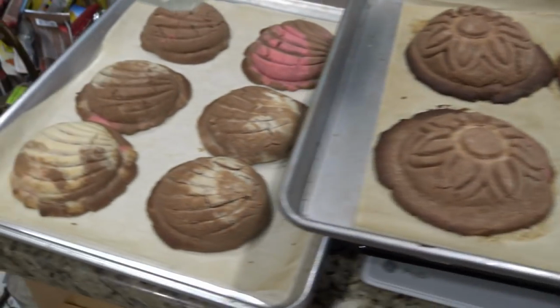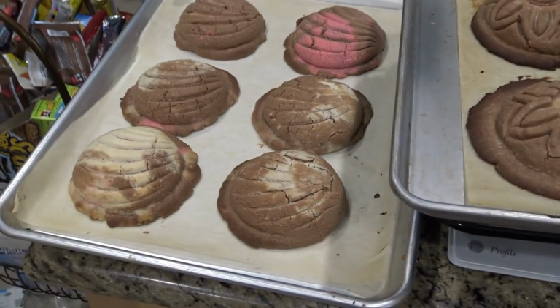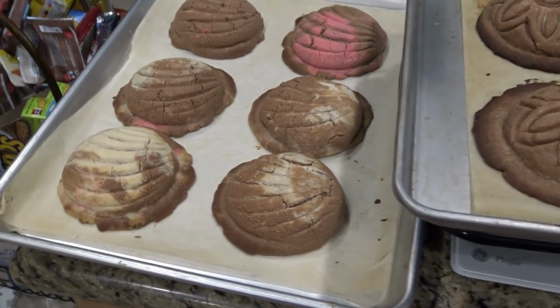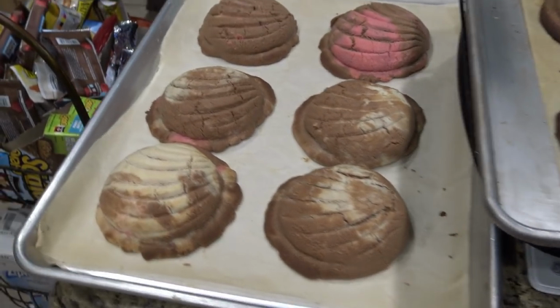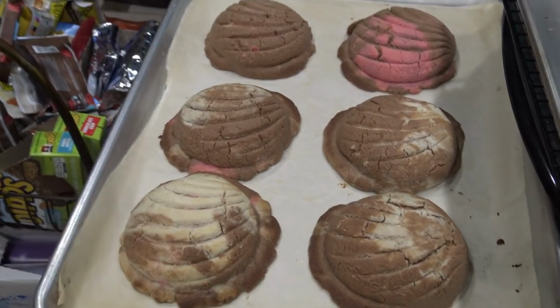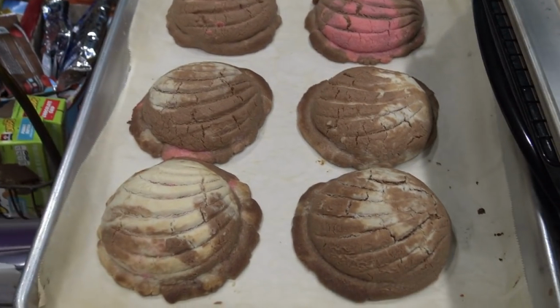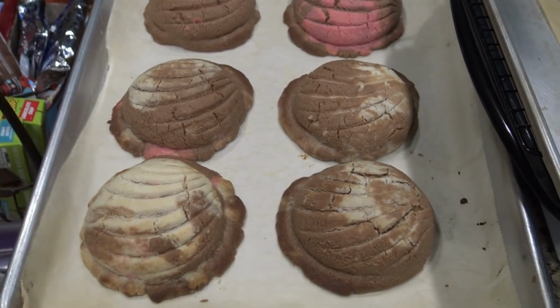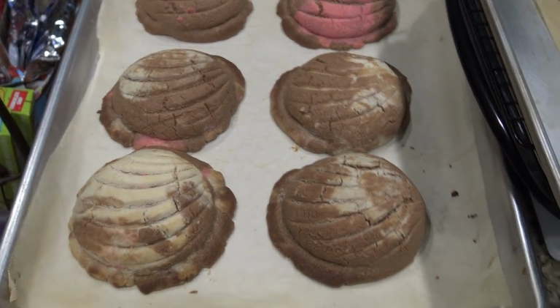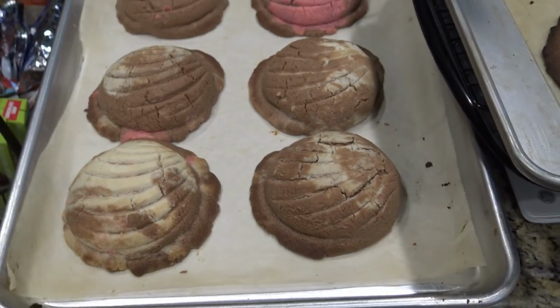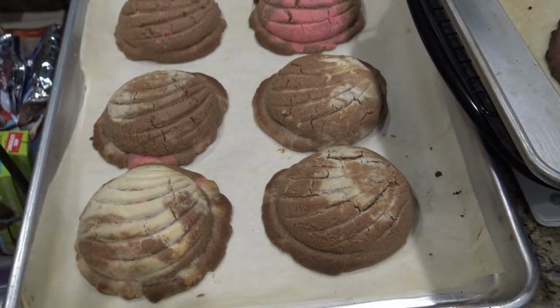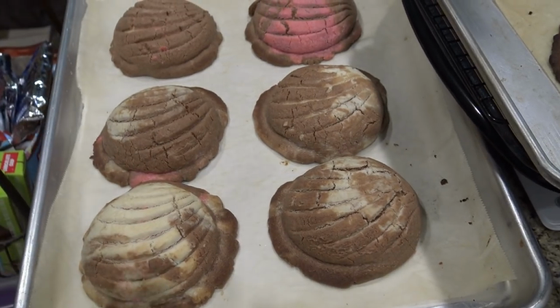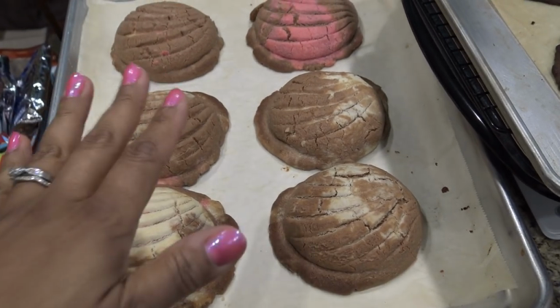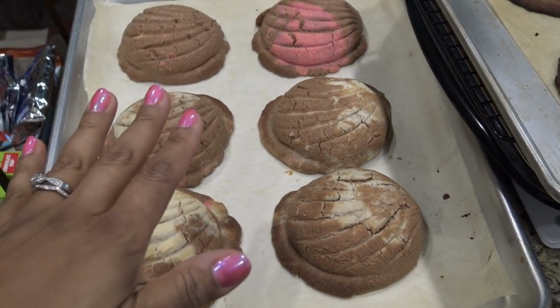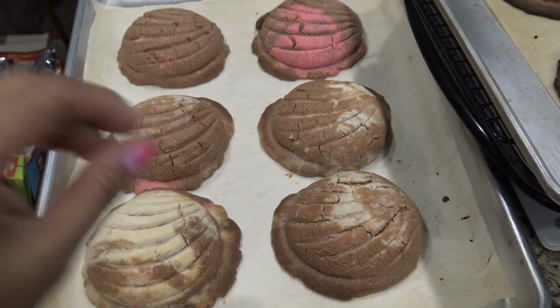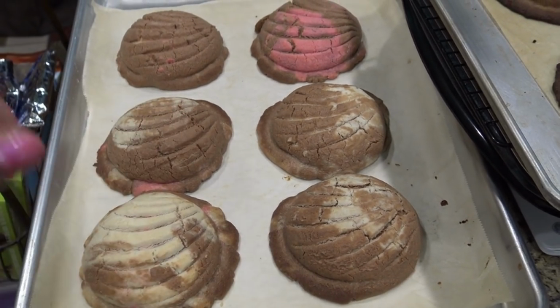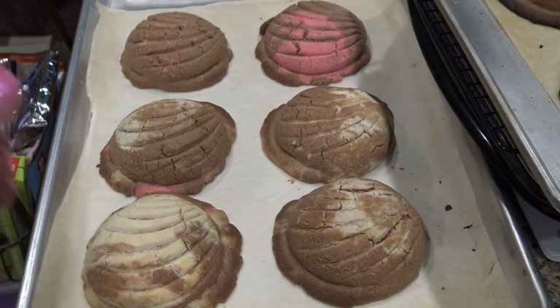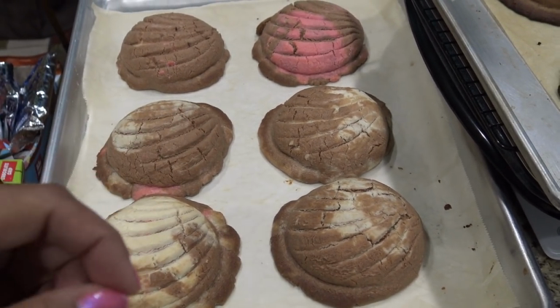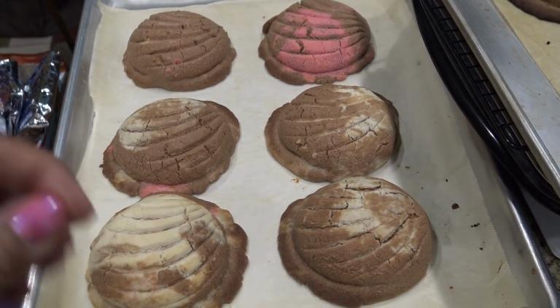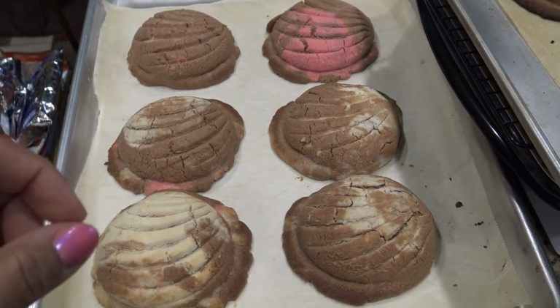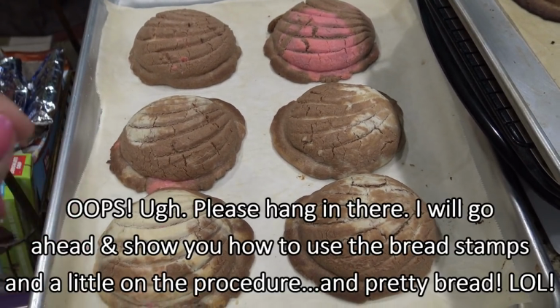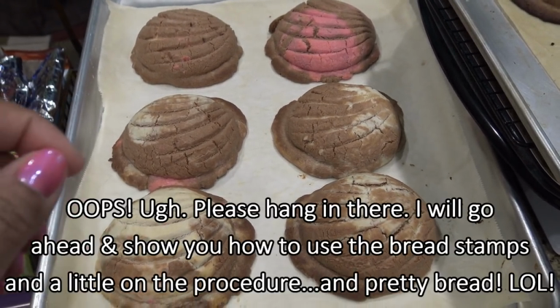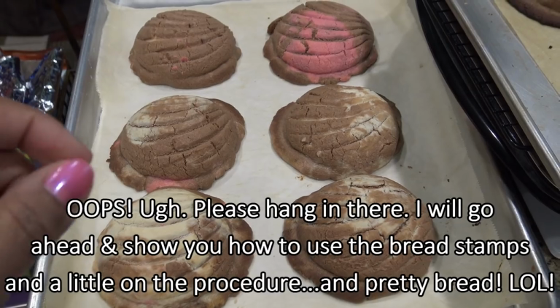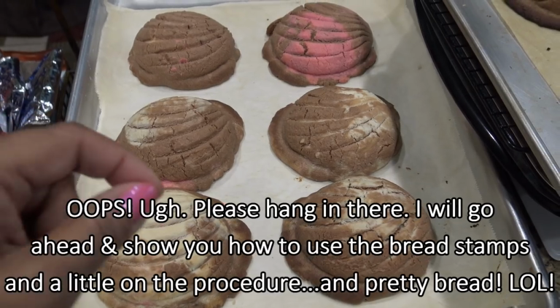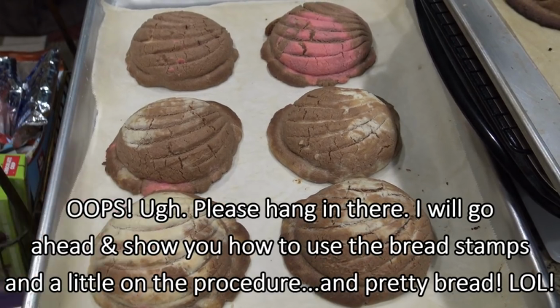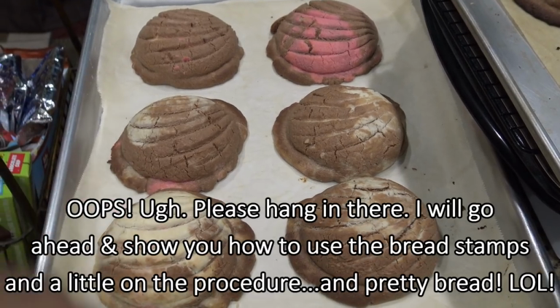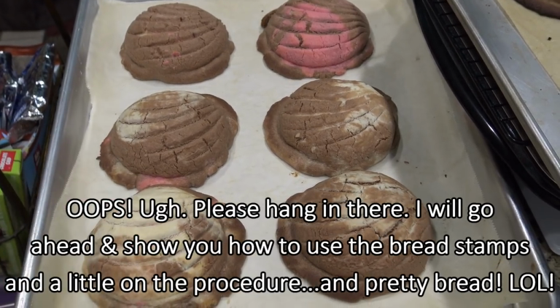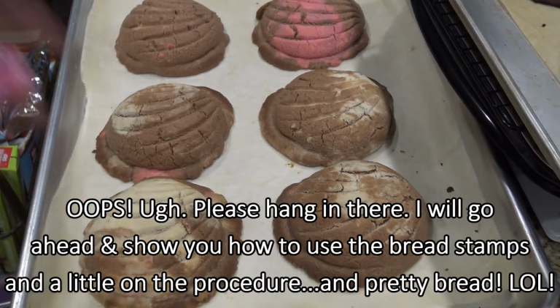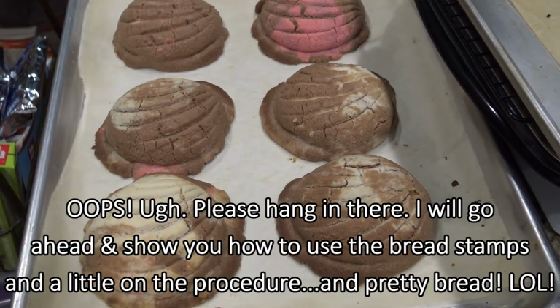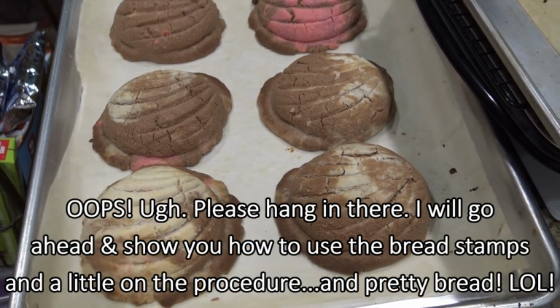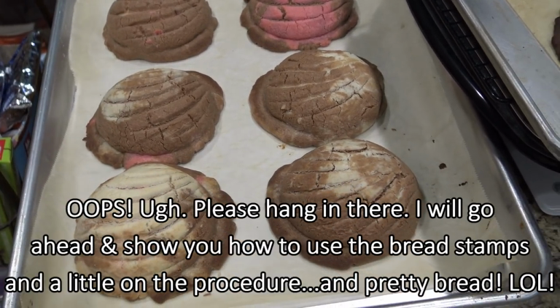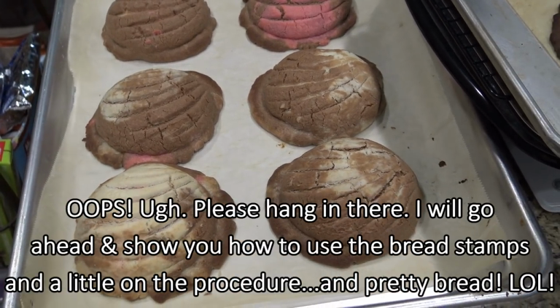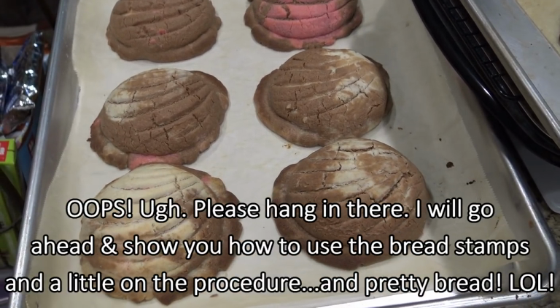So these are so funny. I'm going to tell you why these were doomed from the beginning. I noticed early on when I went to put my yeast into my warm milk, my milk was scalding hot, and I didn't realize that. I threw the yeast in and I still used it.